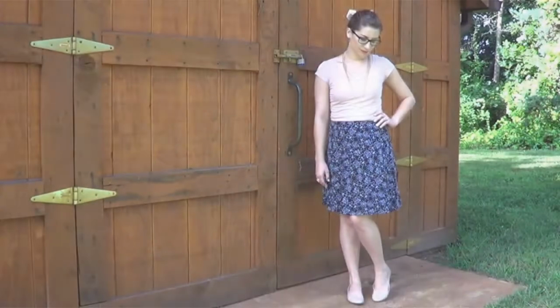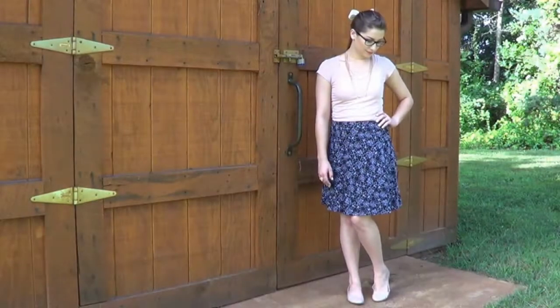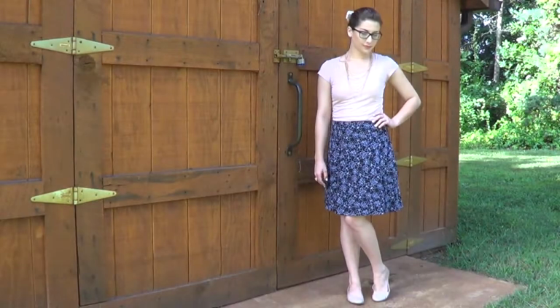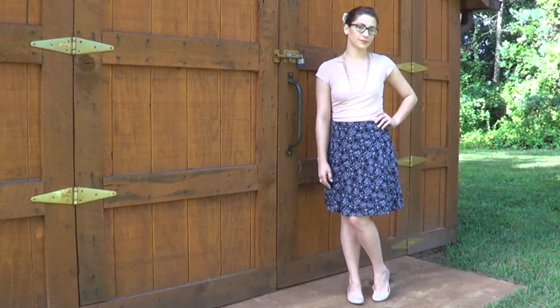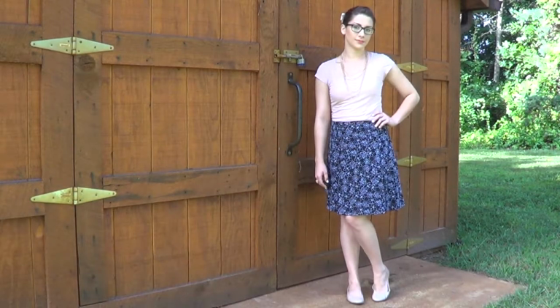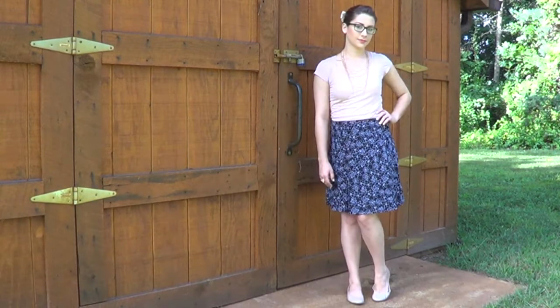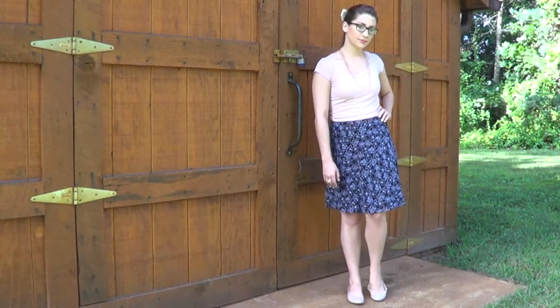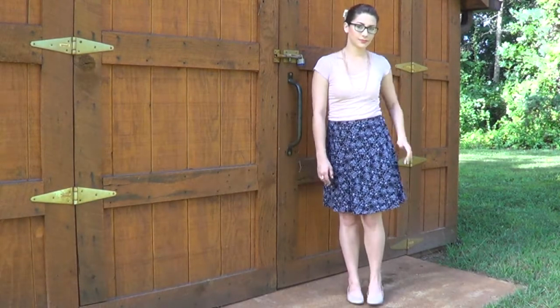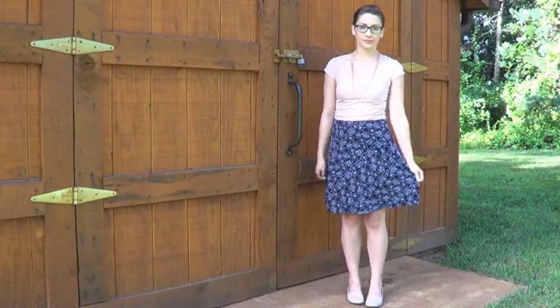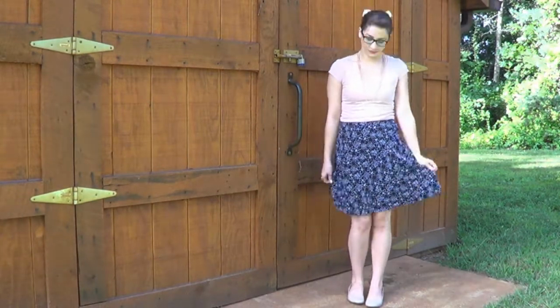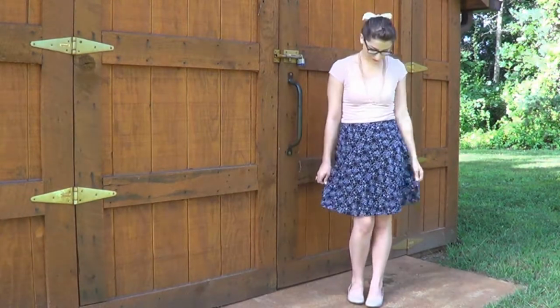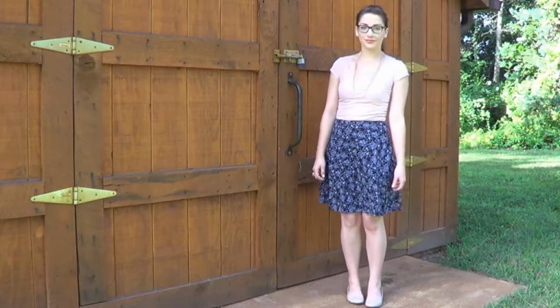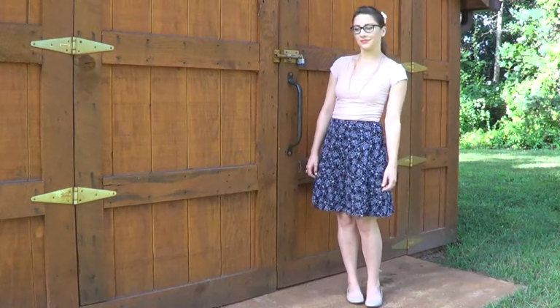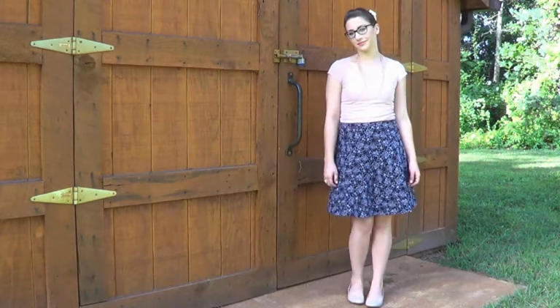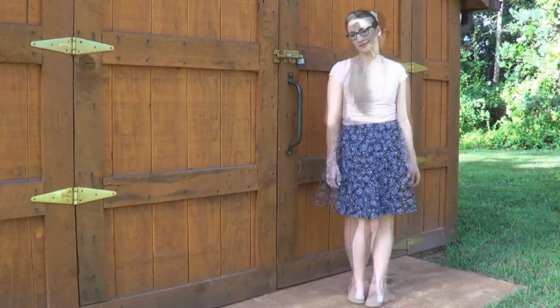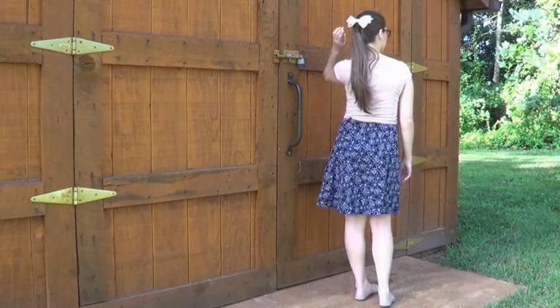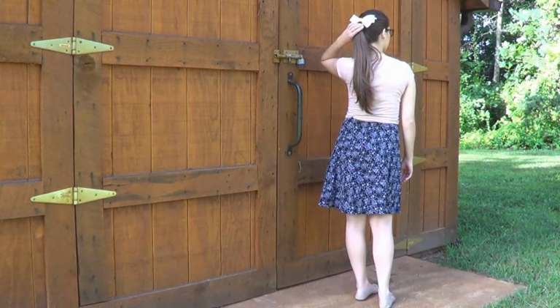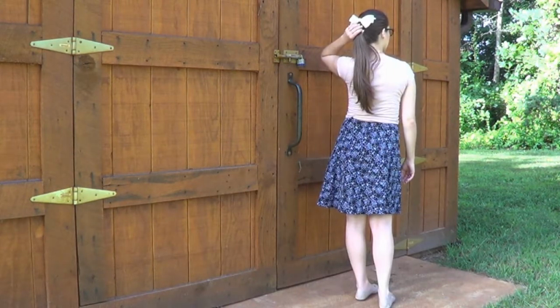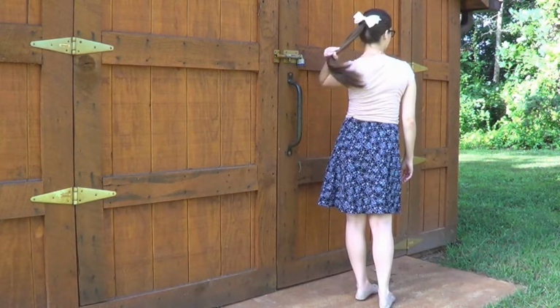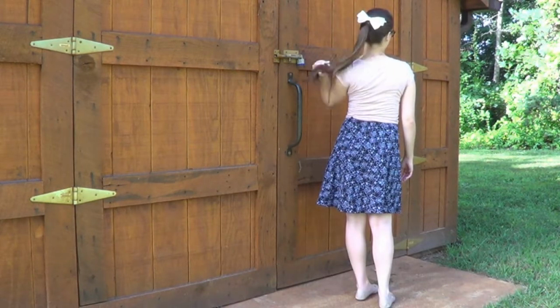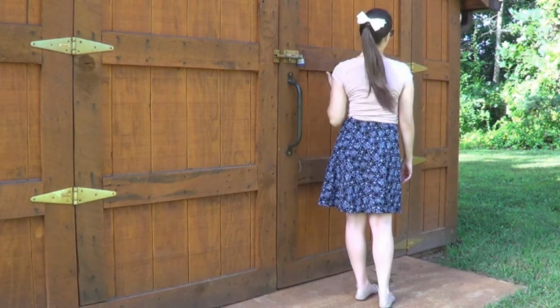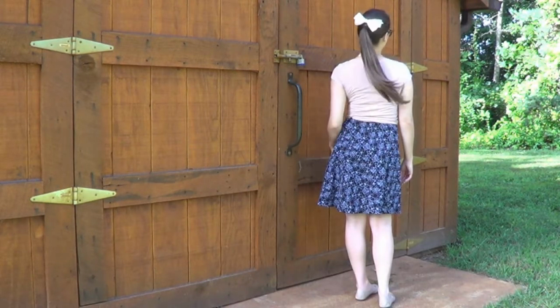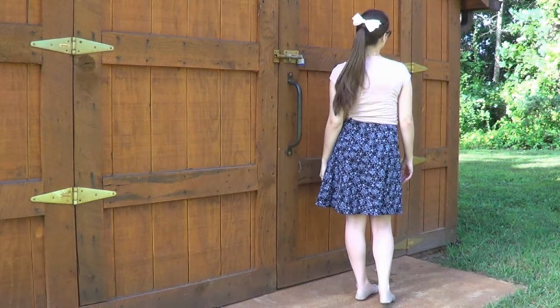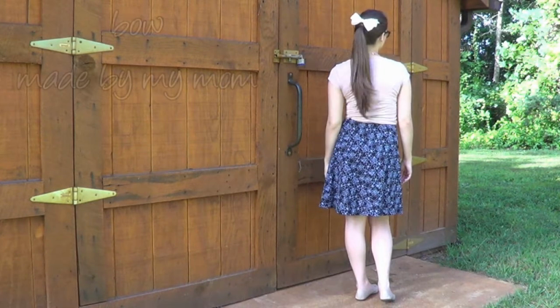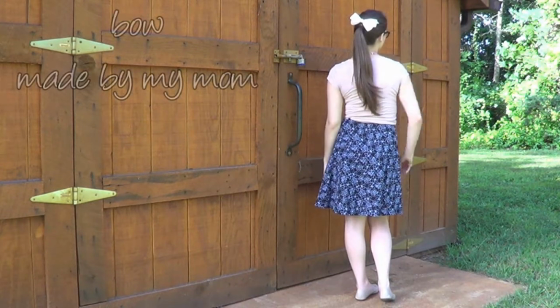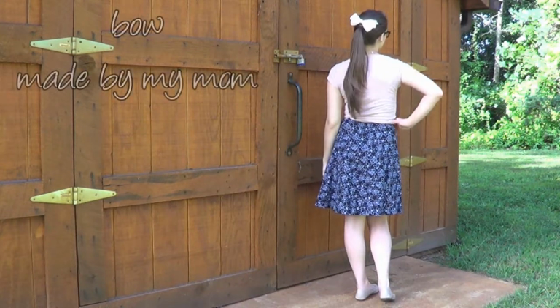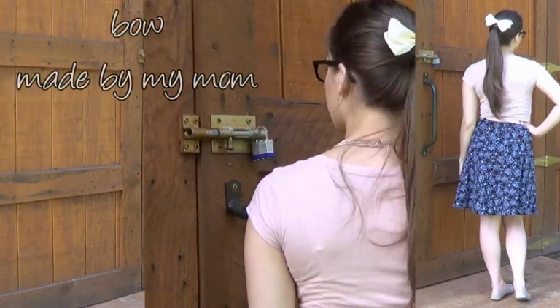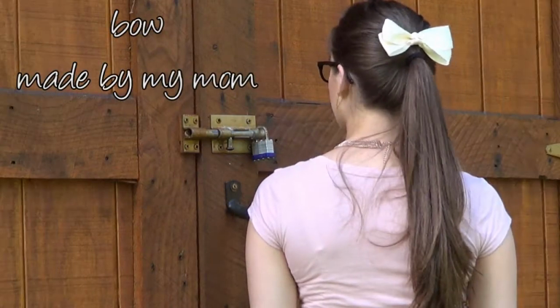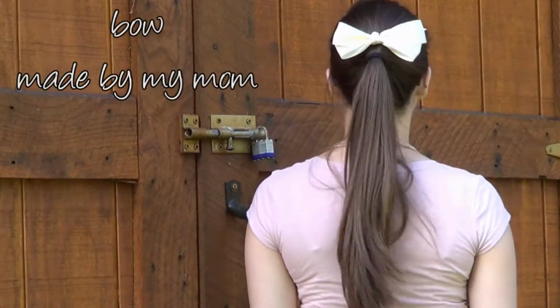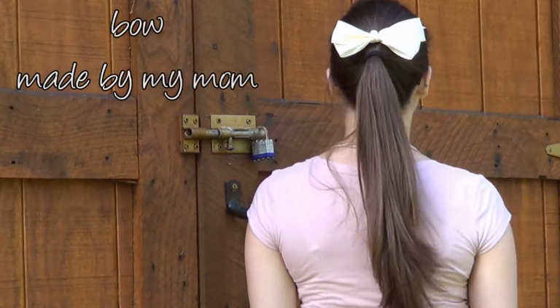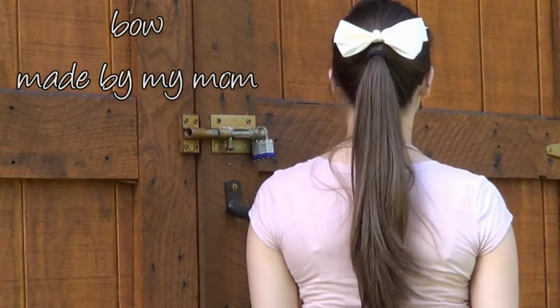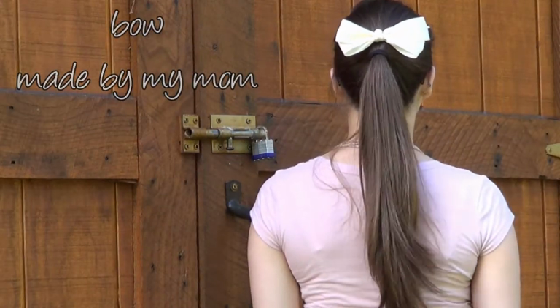Hey guys, so lately I've been really enjoying wearing skirts now that it is super hot outside. This summer has been totally weird and really pleasant for several months, and all of a sudden it's gotten ridiculously hot, like summer should be where I'm from.